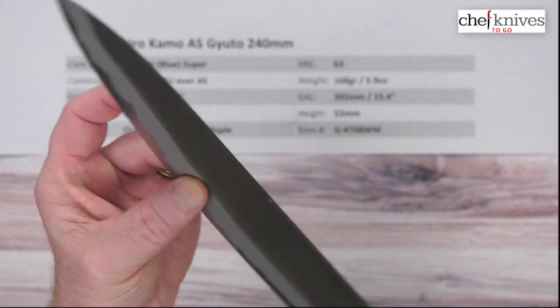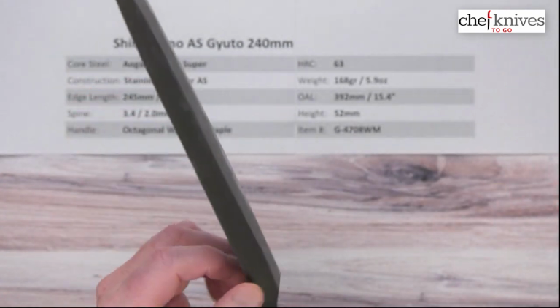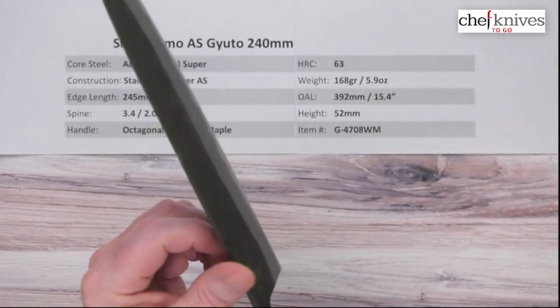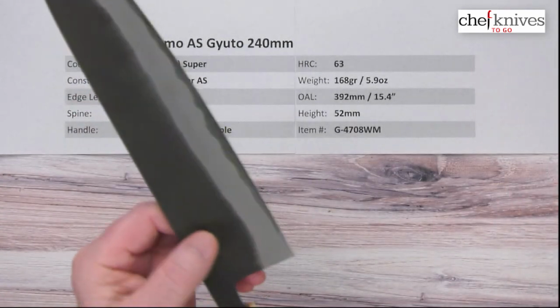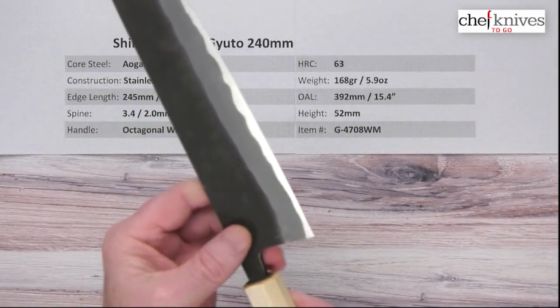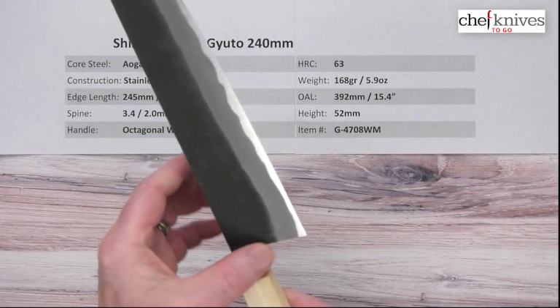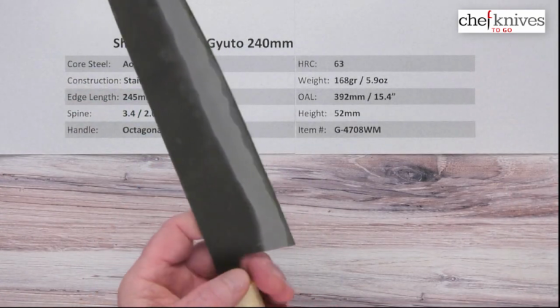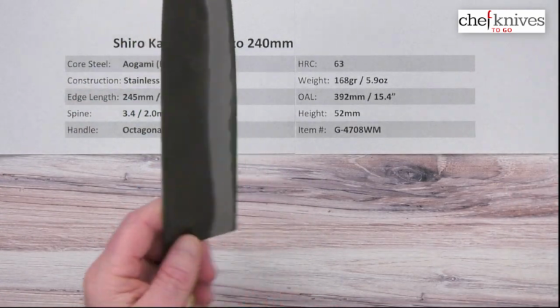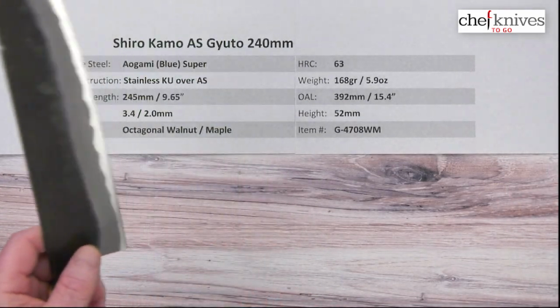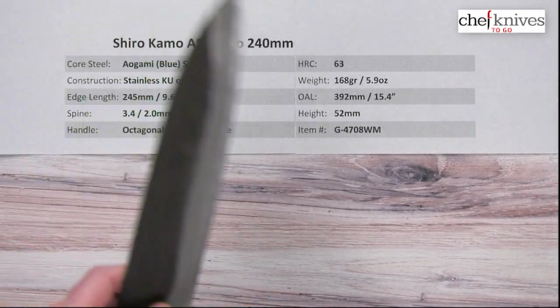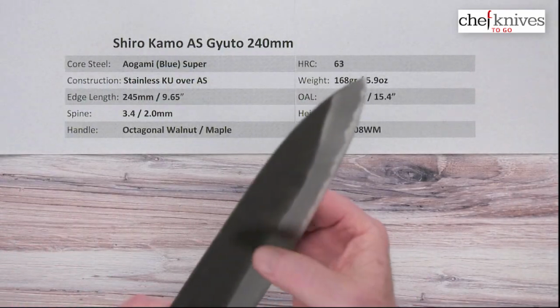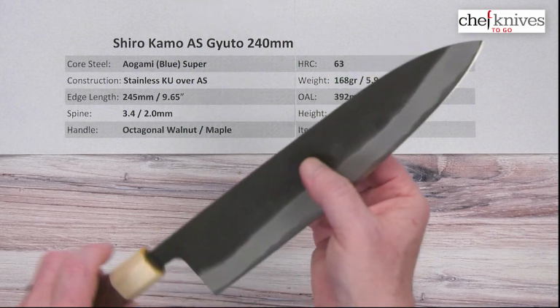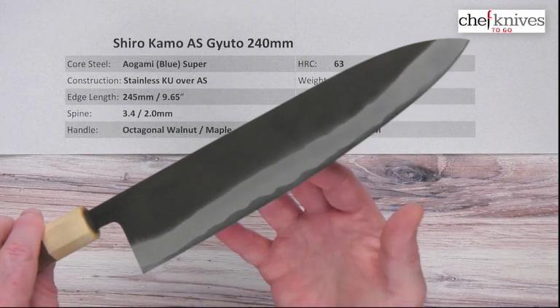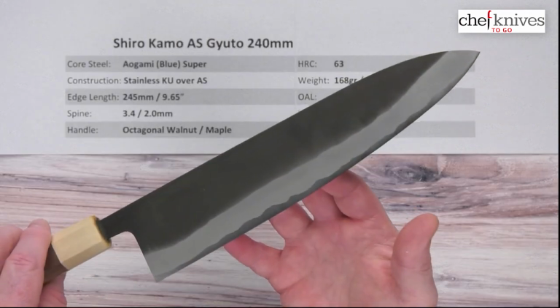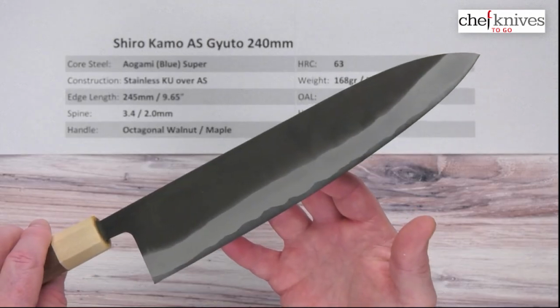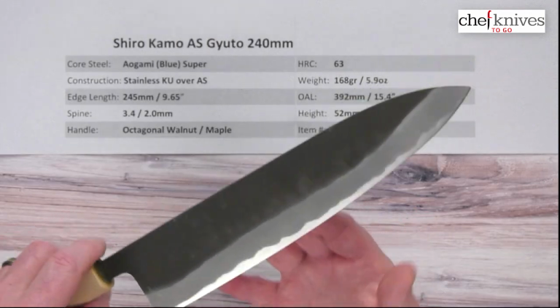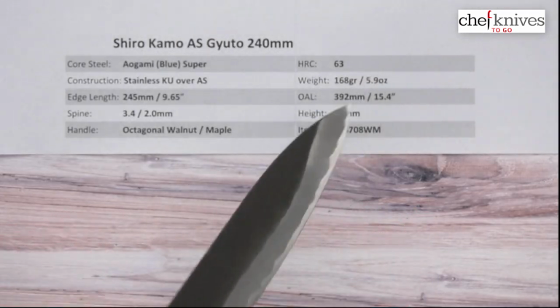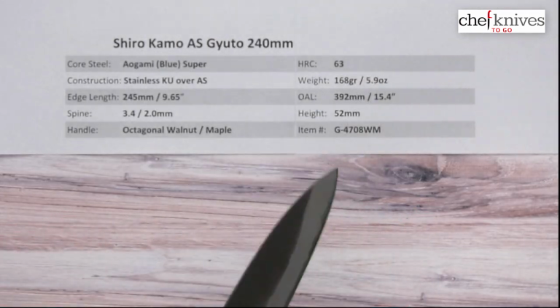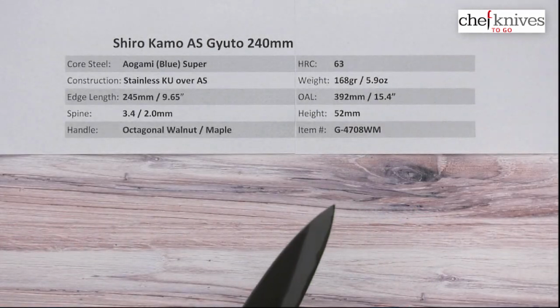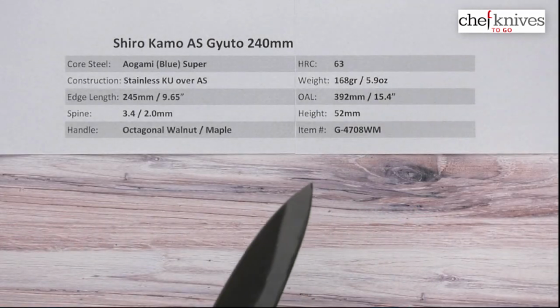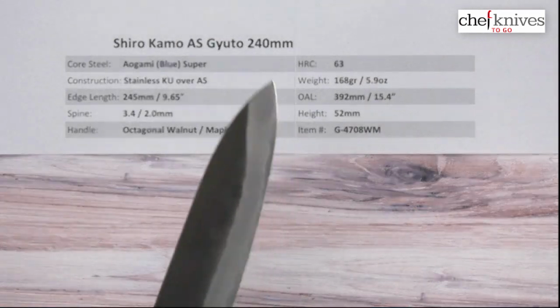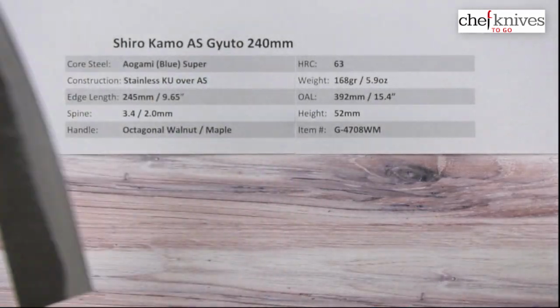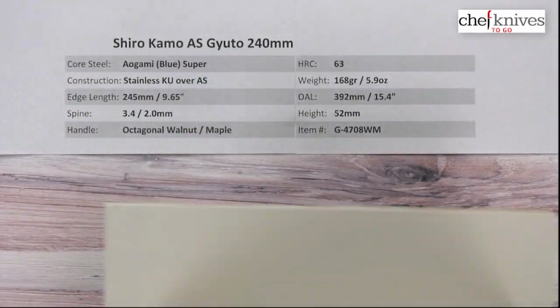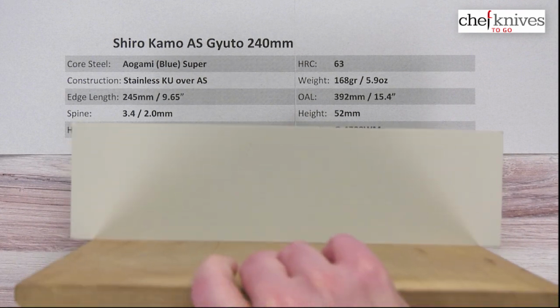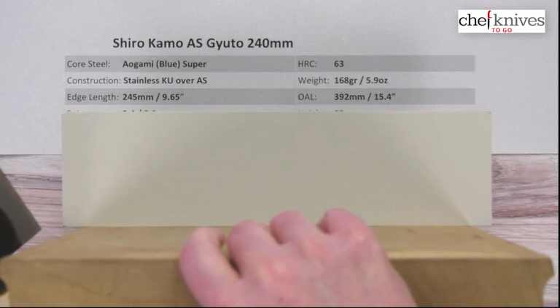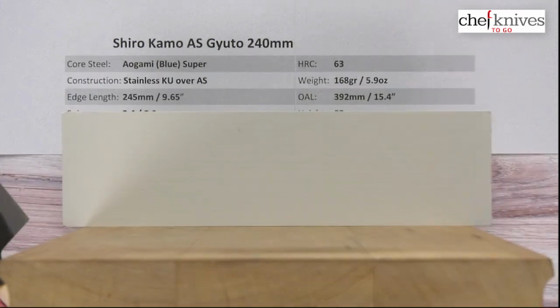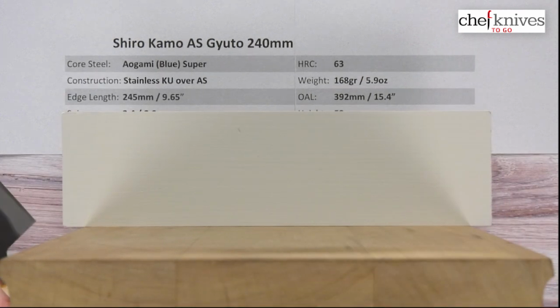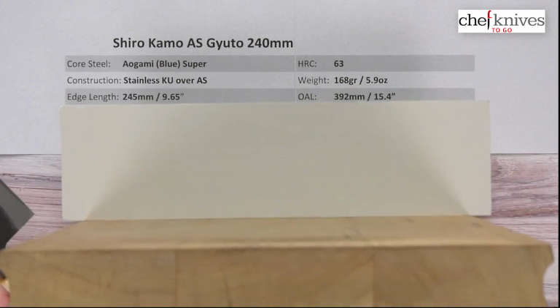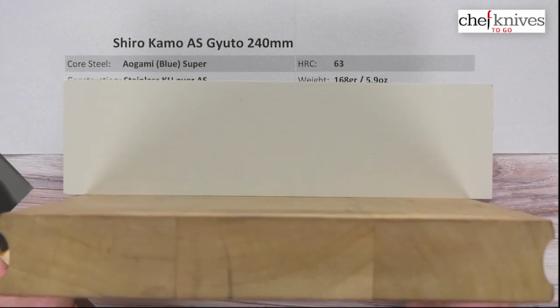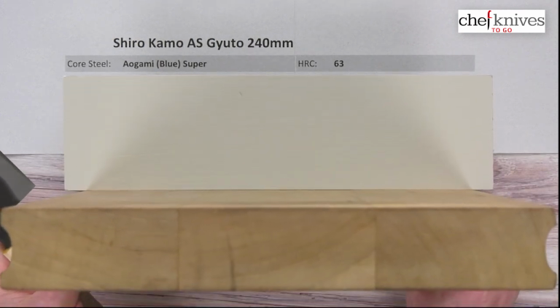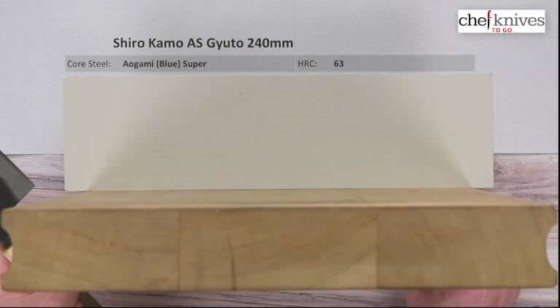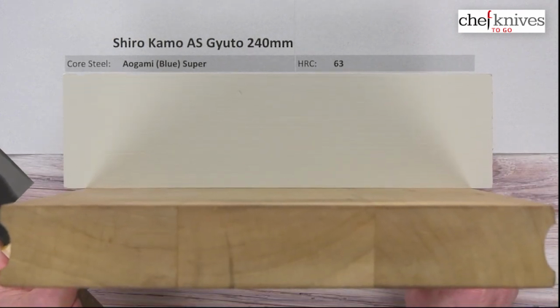They've done a little relief at the spine and some relief at the choil, so it's very comfortable. The box edge — I'd give it a 7 out of 10. It had a really nice edge on it, kind of a good polish to the edge, high grit. Quite sharp out of the box, so it should be ready to go.